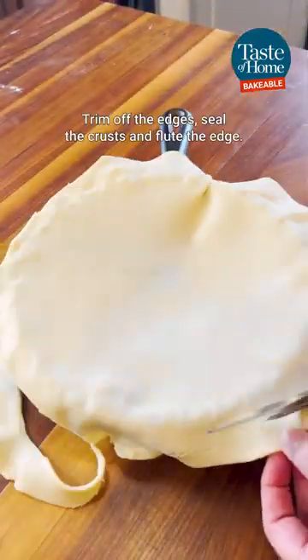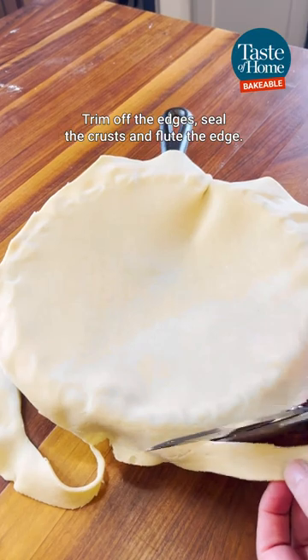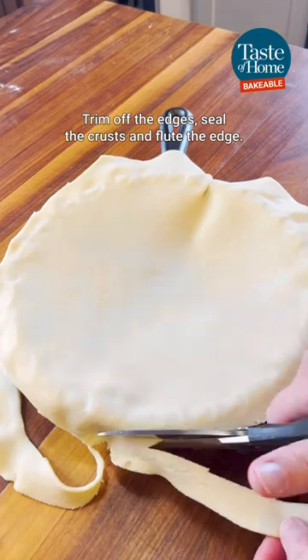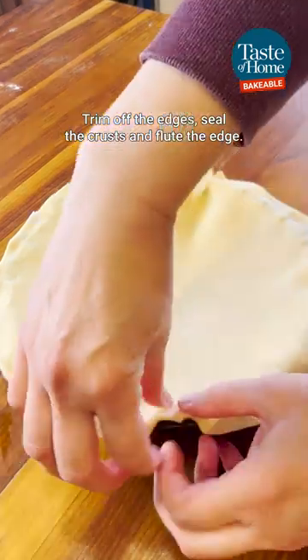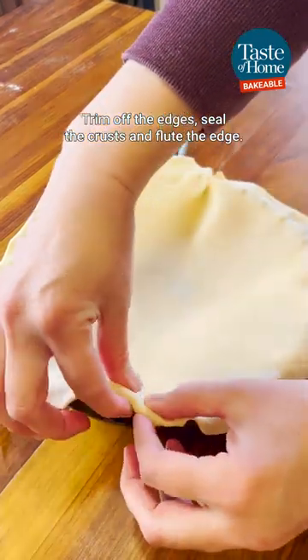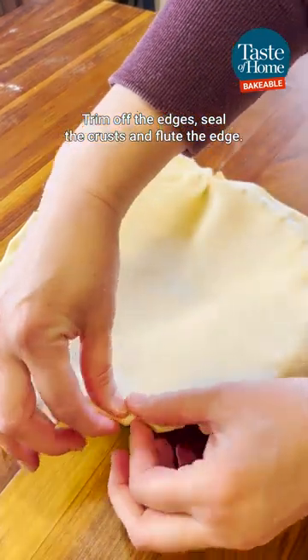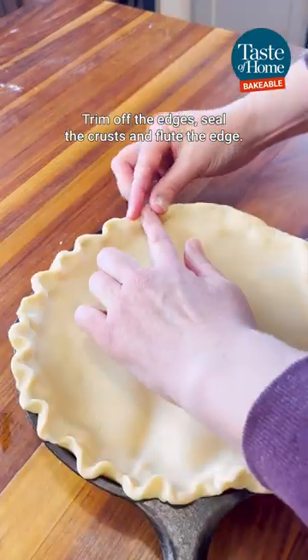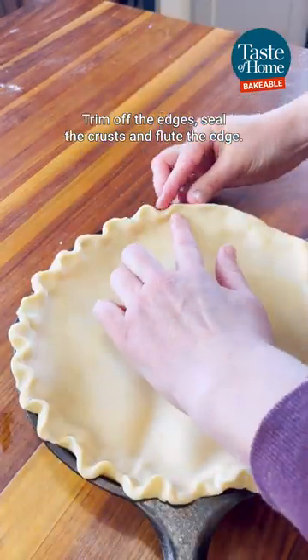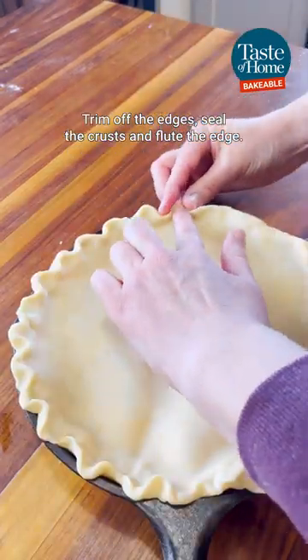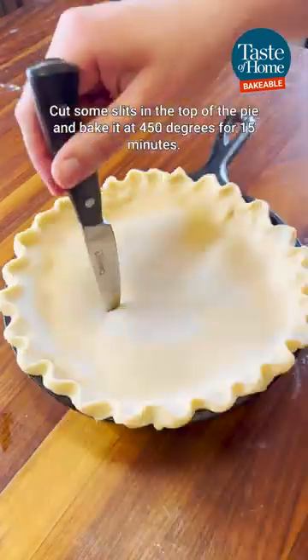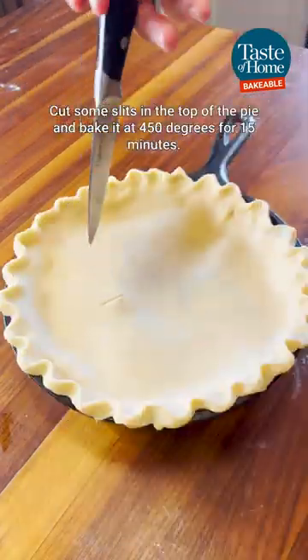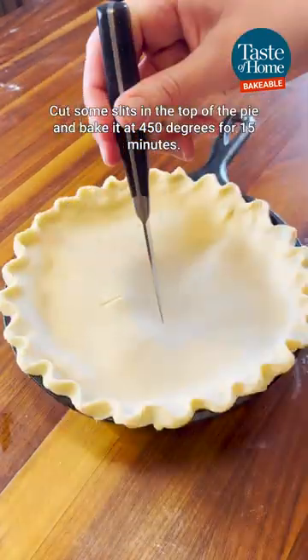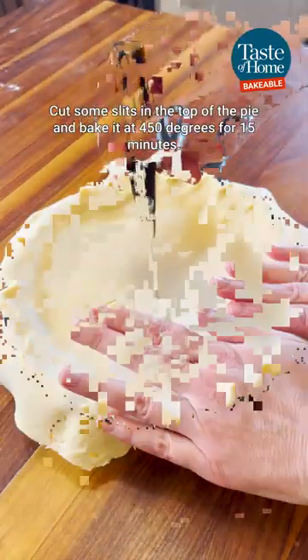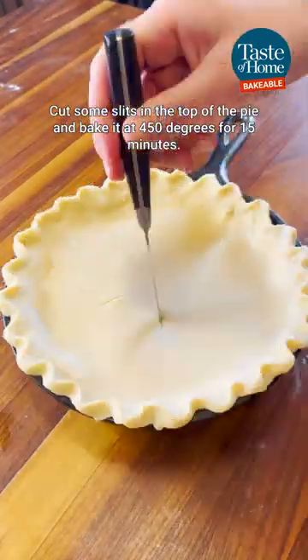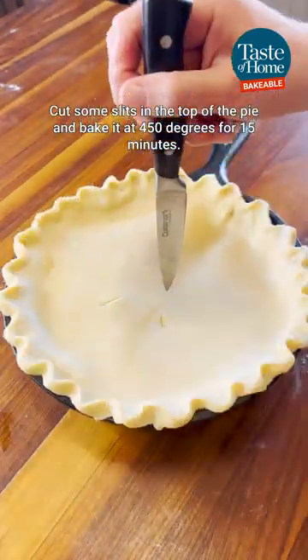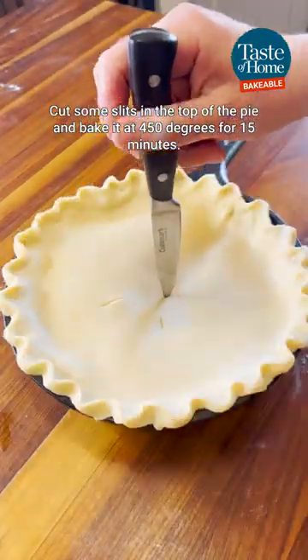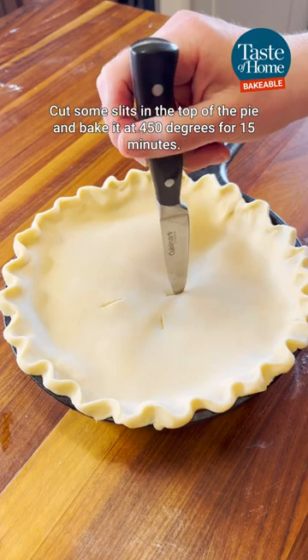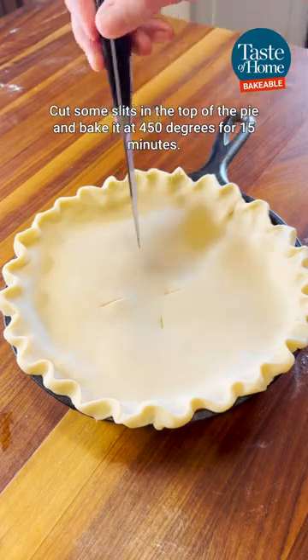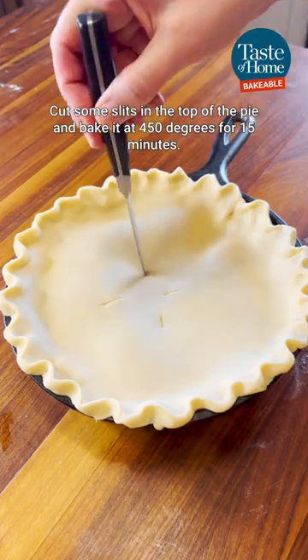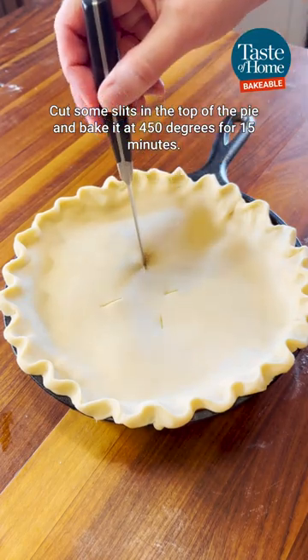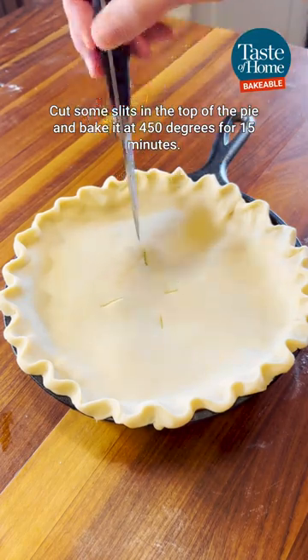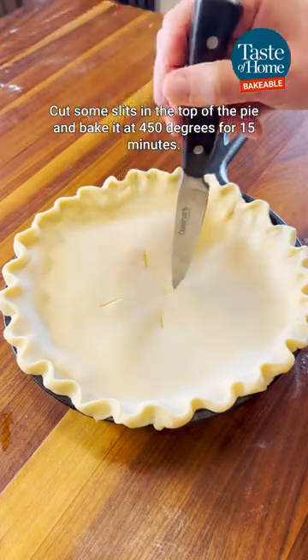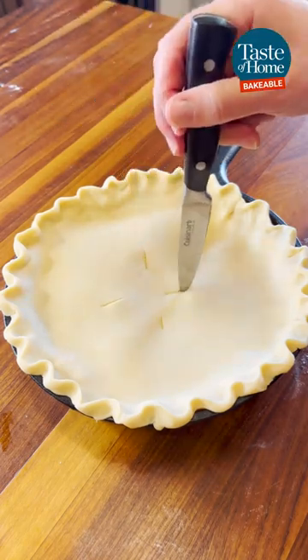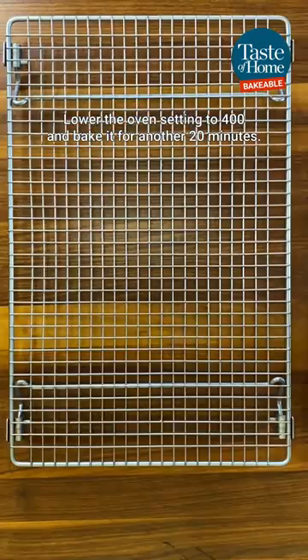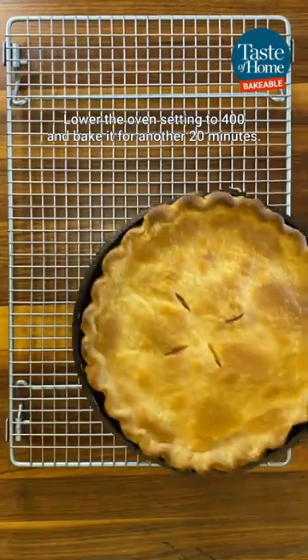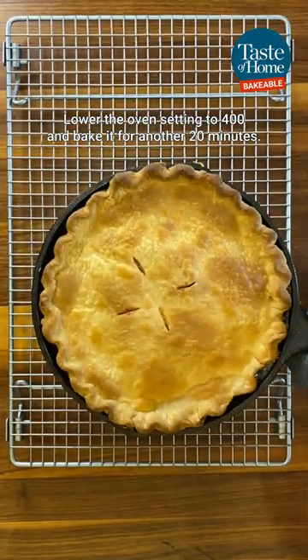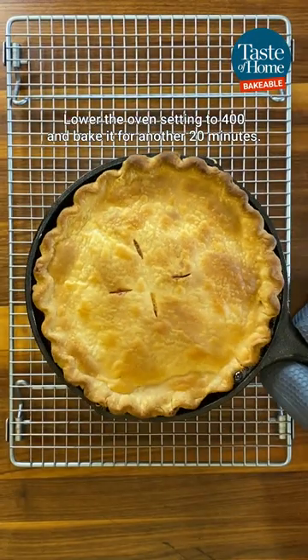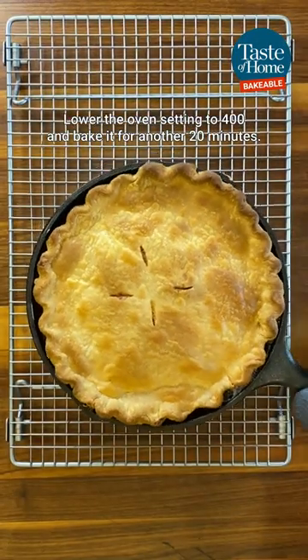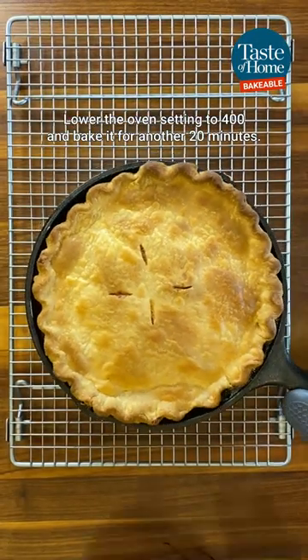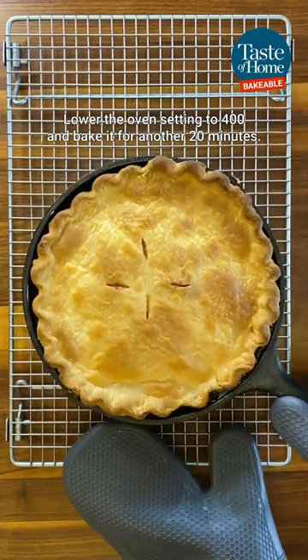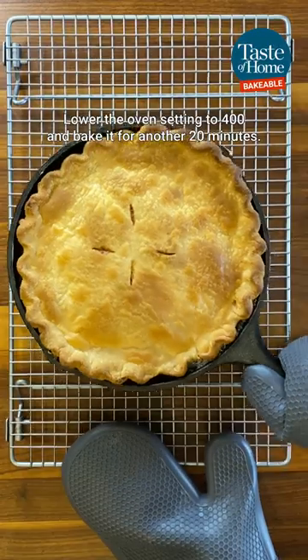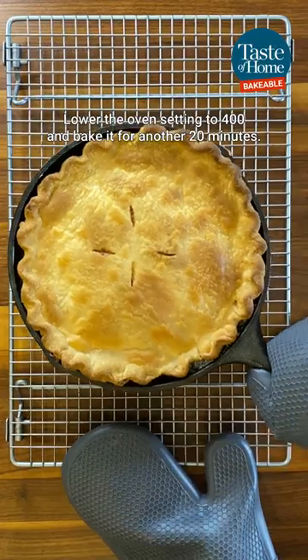Trim off the edges, seal the crusts, and flute the edge. Cut some slits in the top of the pie and bake it at 450 degrees for 15 minutes. Lower the oven setting to 400 and bake it for another 20 minutes.